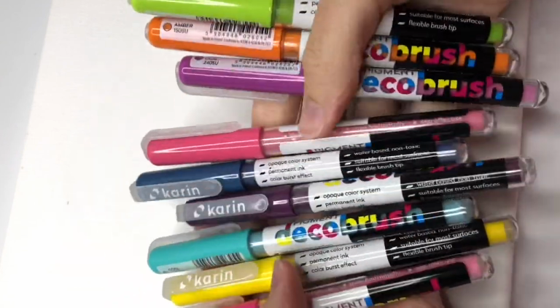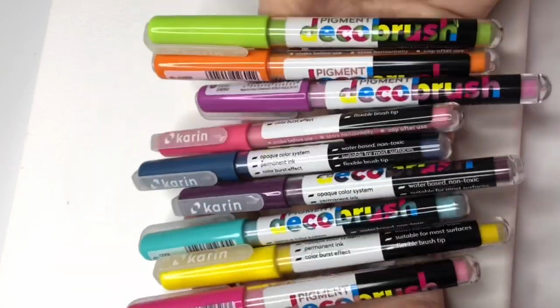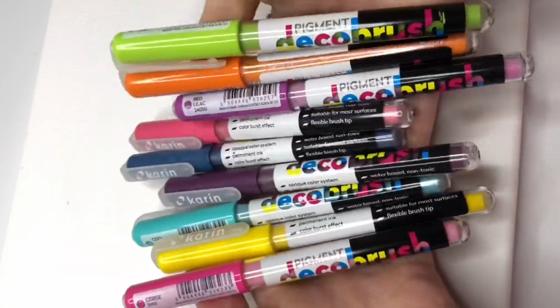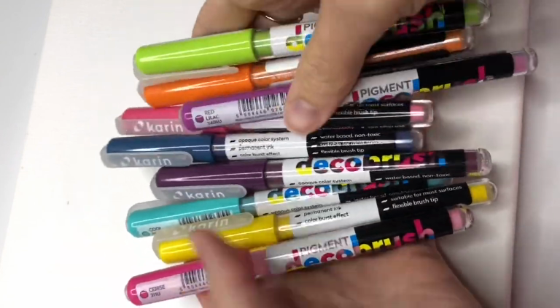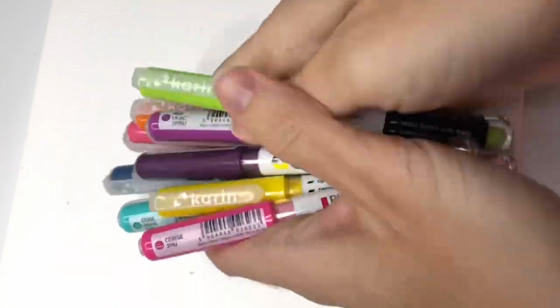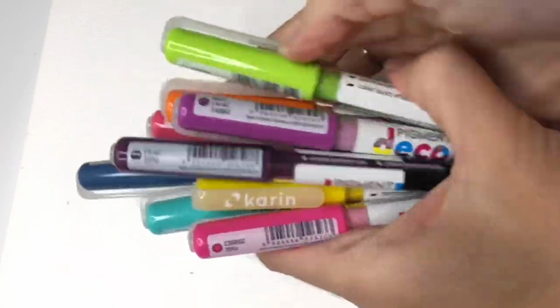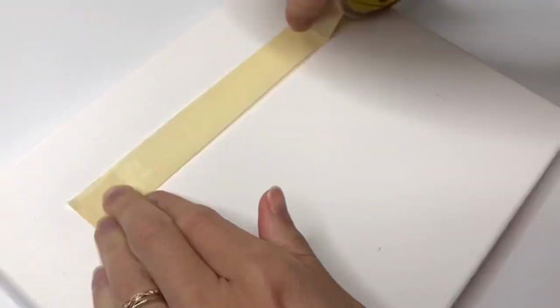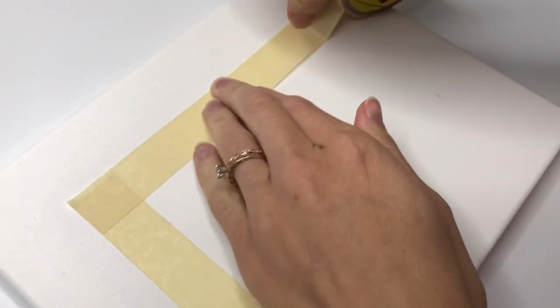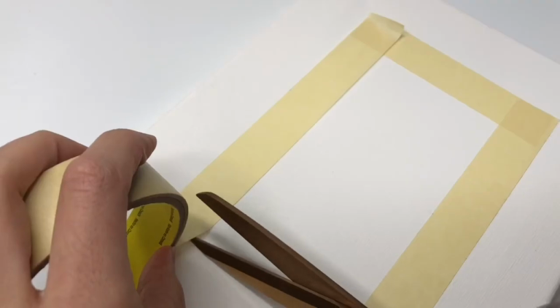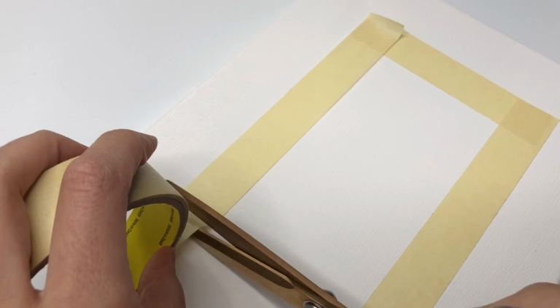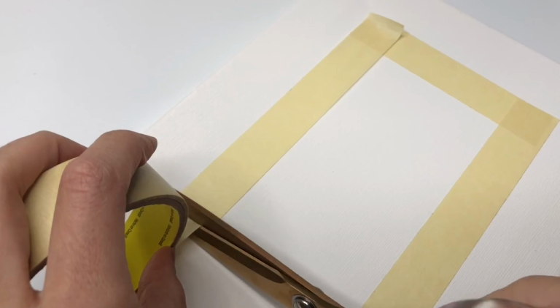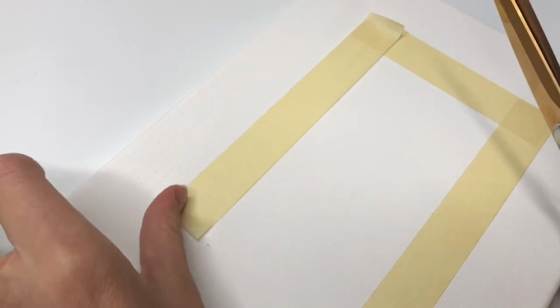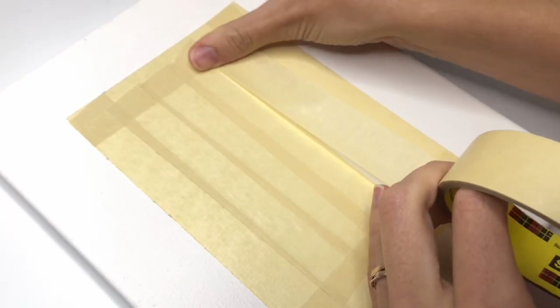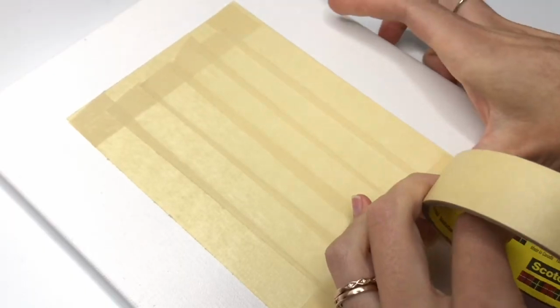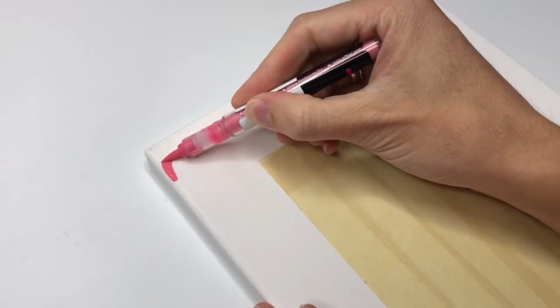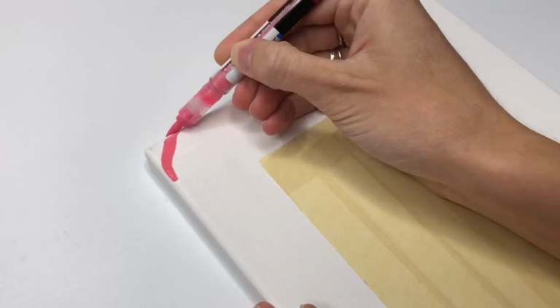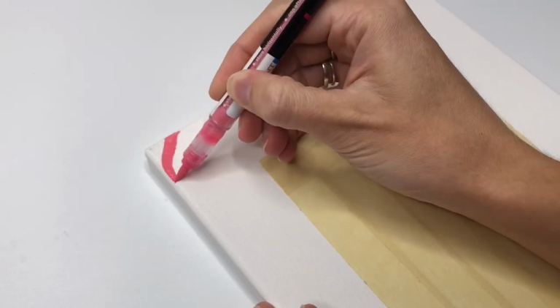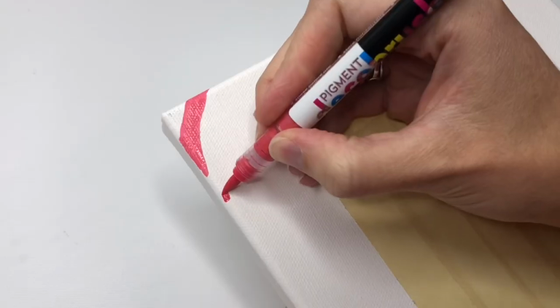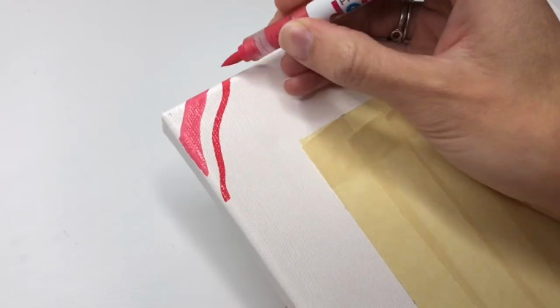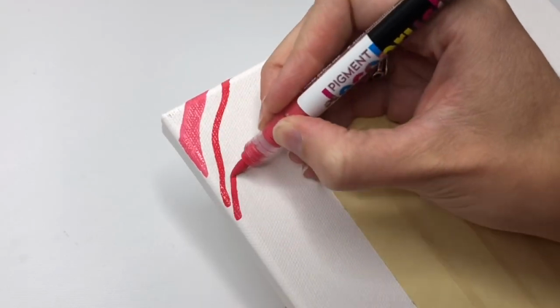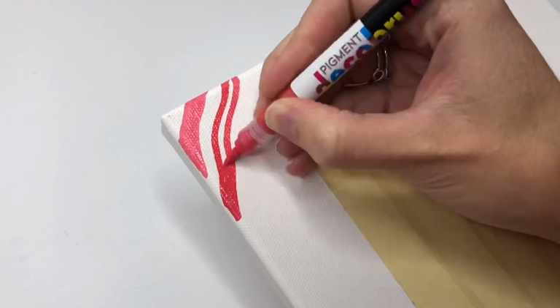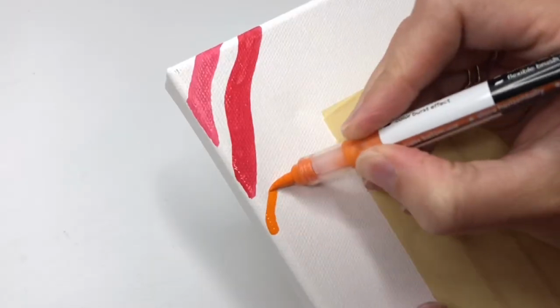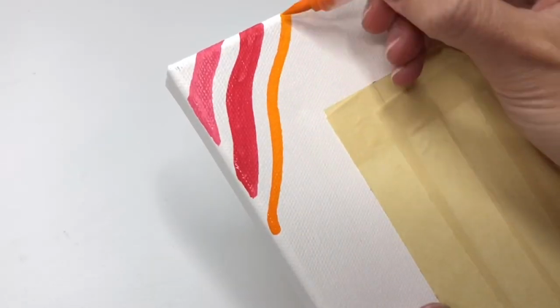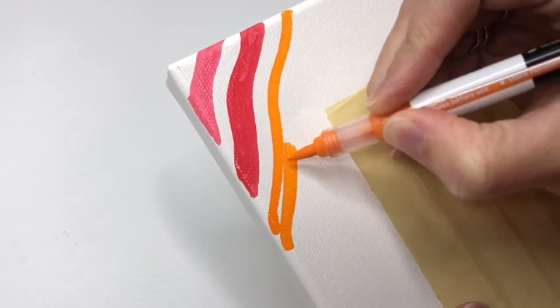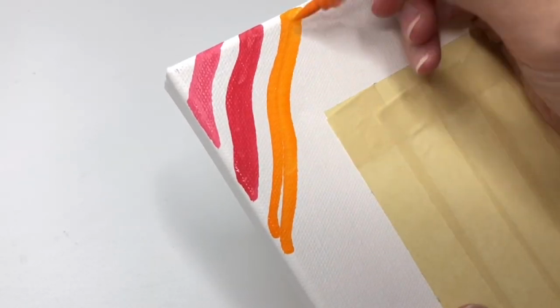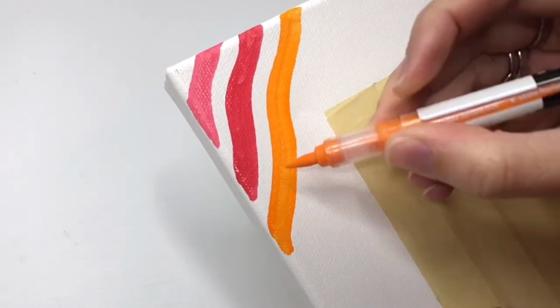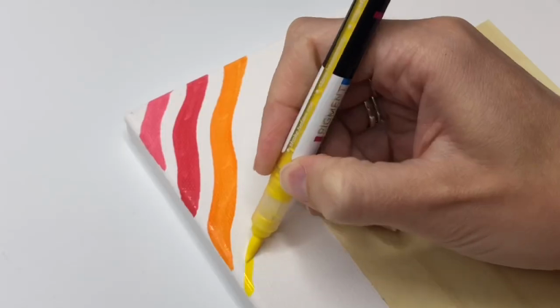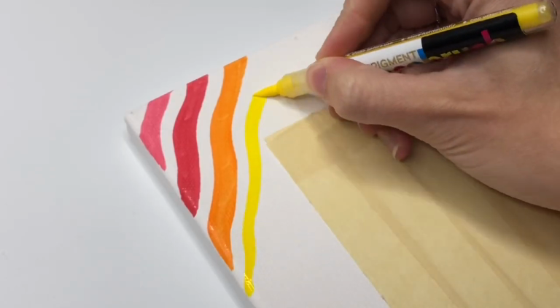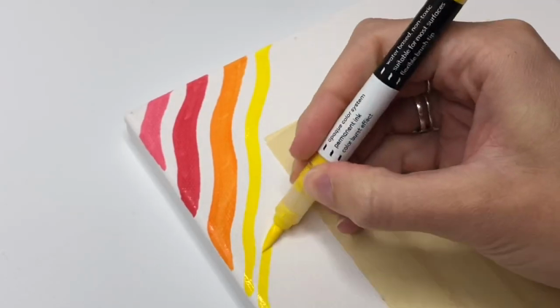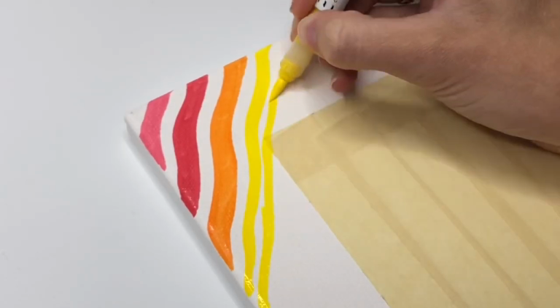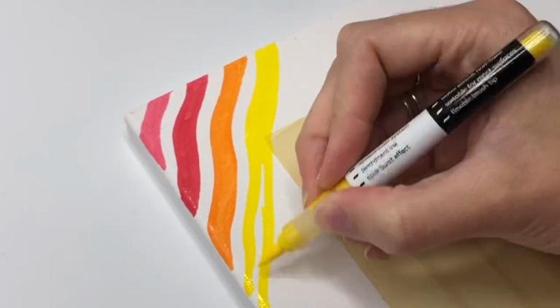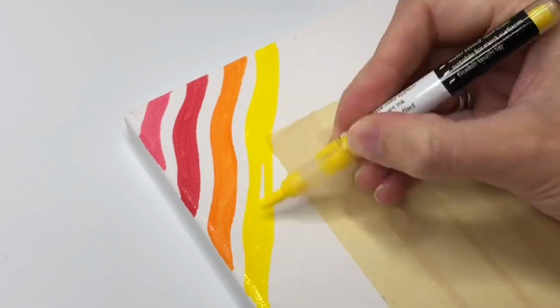It sounds easy enough, right? But you know it can't be that simple. I had several problems along the way and I eventually ended up with three canvas pieces. So let me tell you how it started, the problems that I faced, and the canvases that I ended up with.